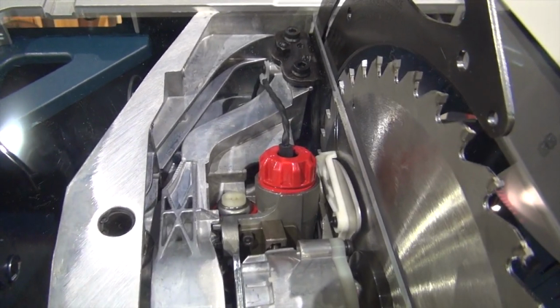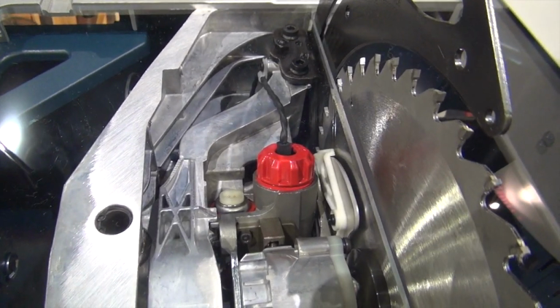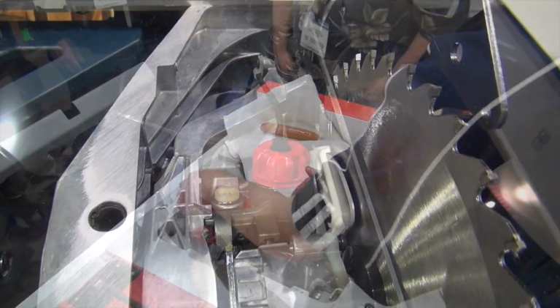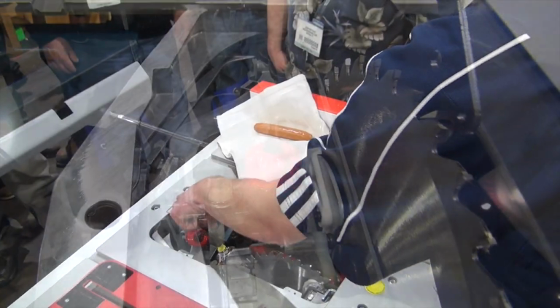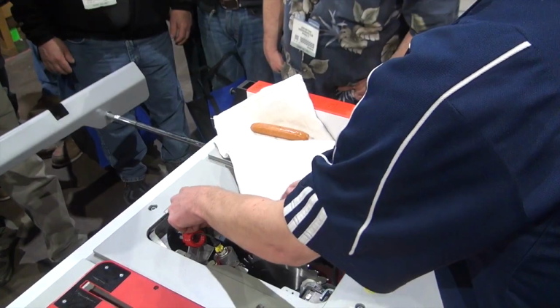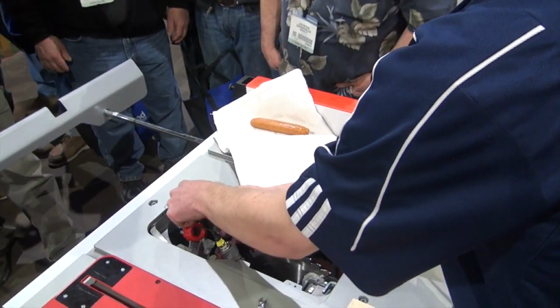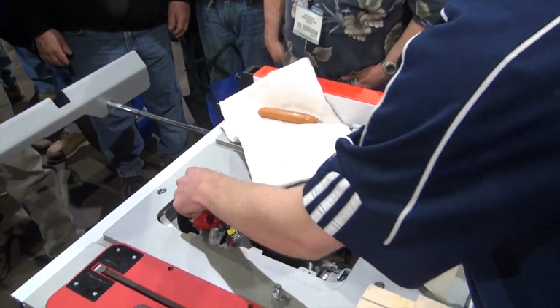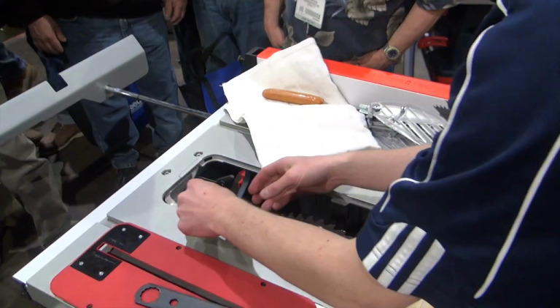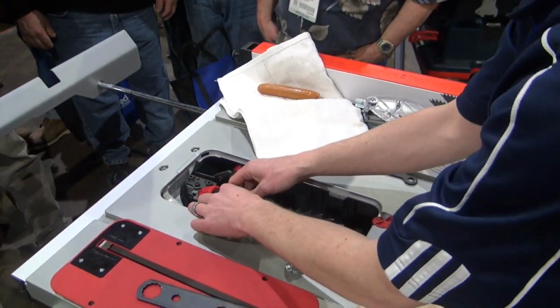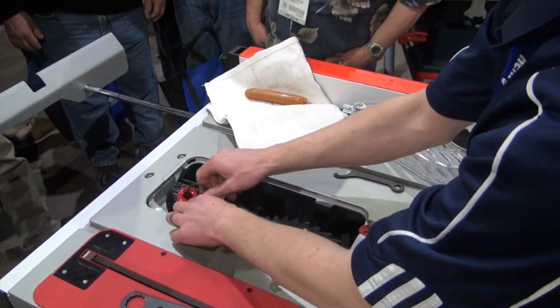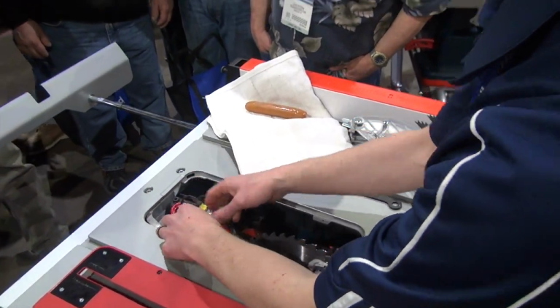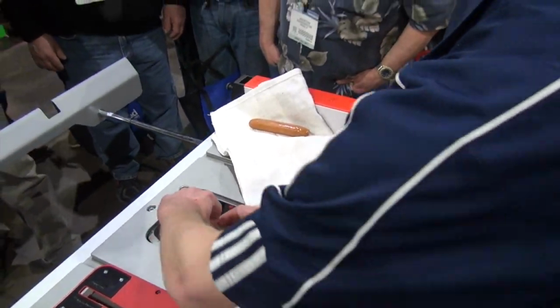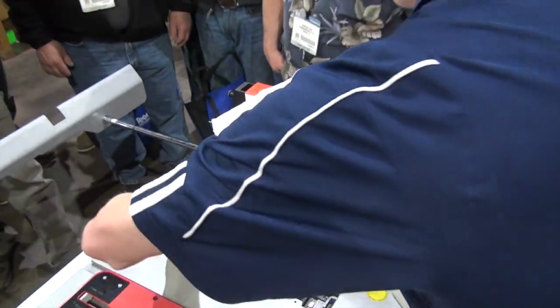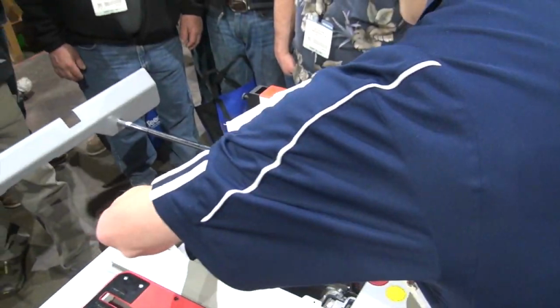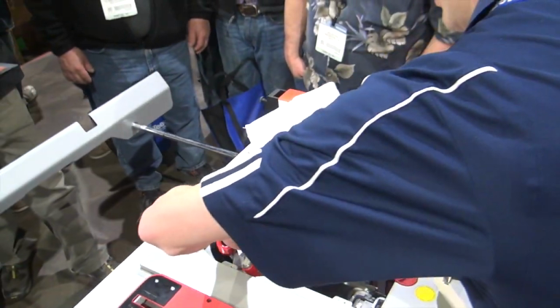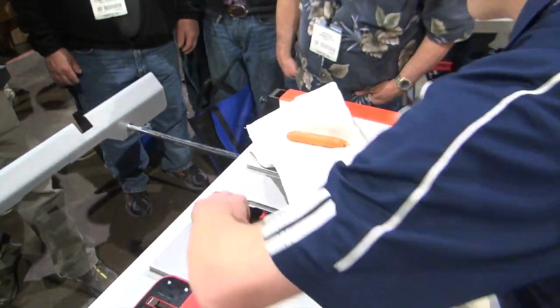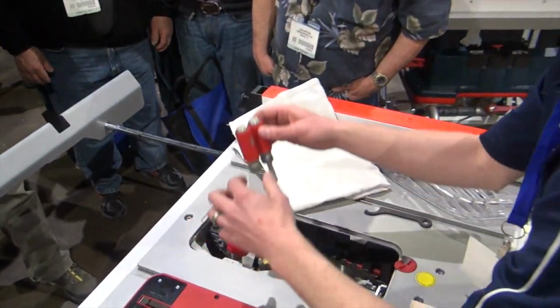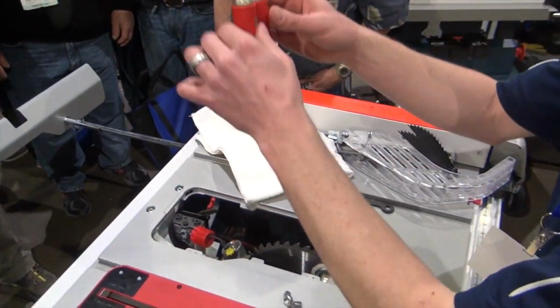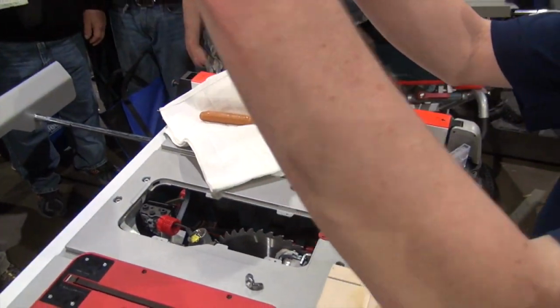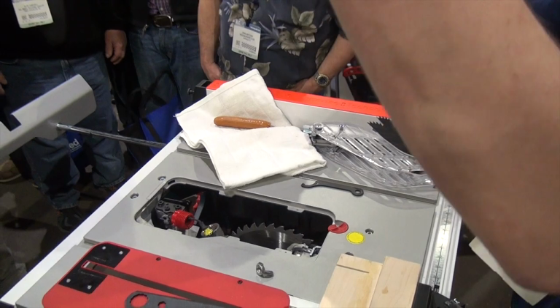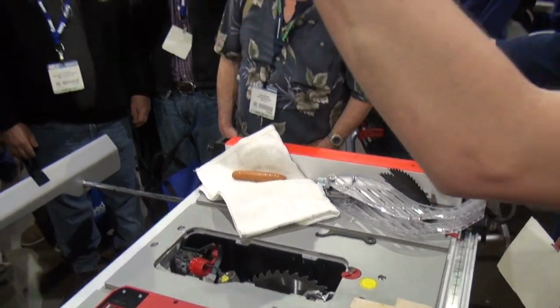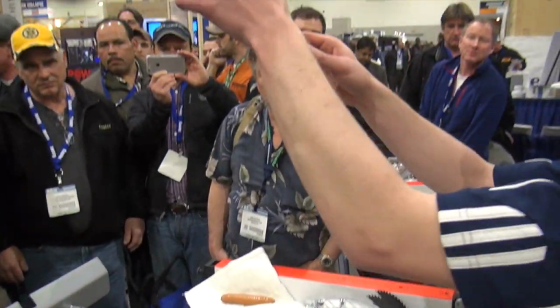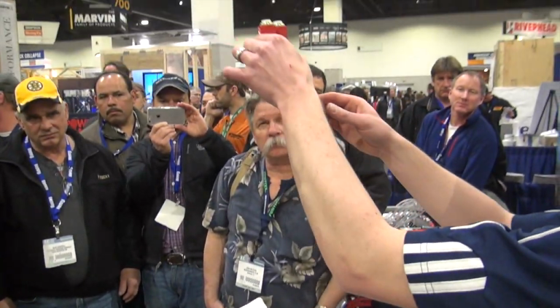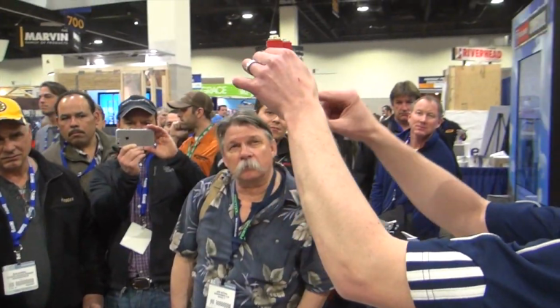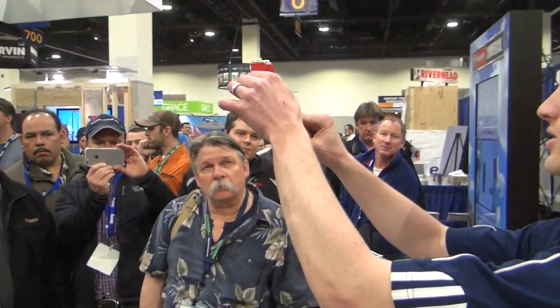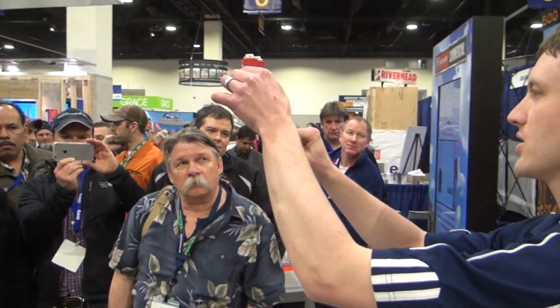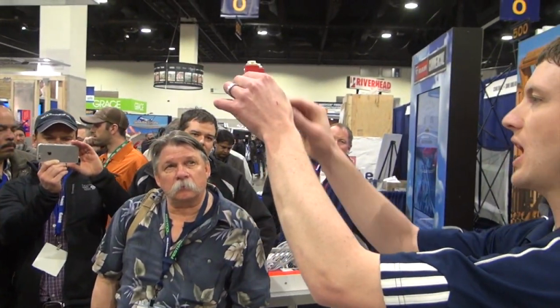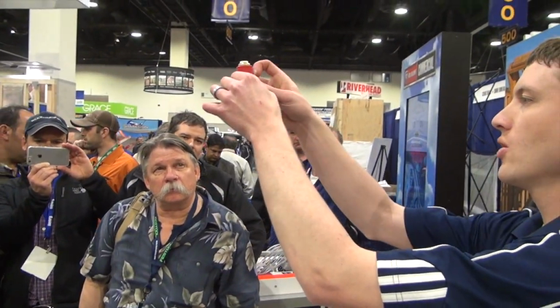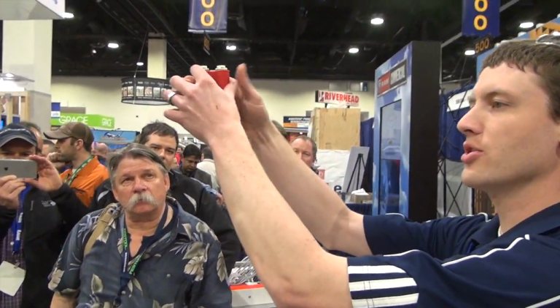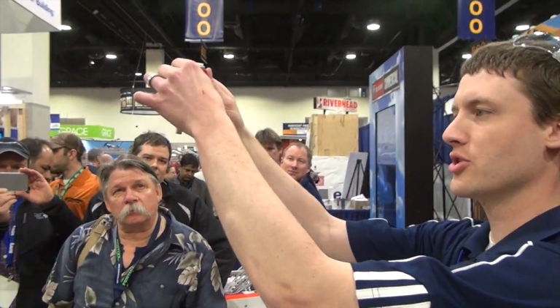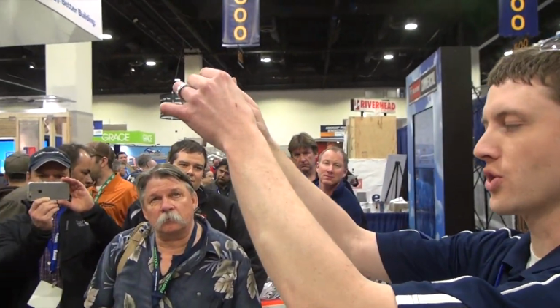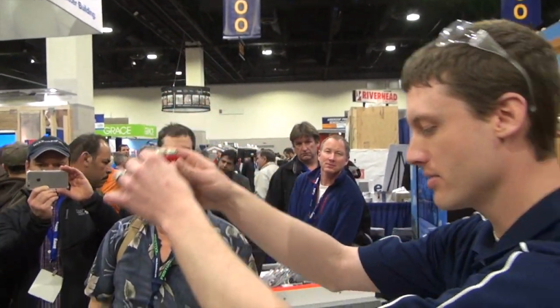There you go — driving knife out of the way. I'll pull this out, and what I've got is an activation cartridge here. This one is the one that just shot. What I'm gonna do is I'm gonna turn this around.